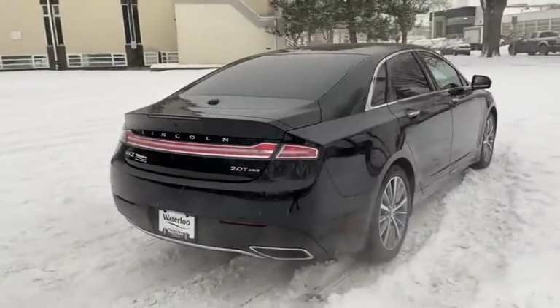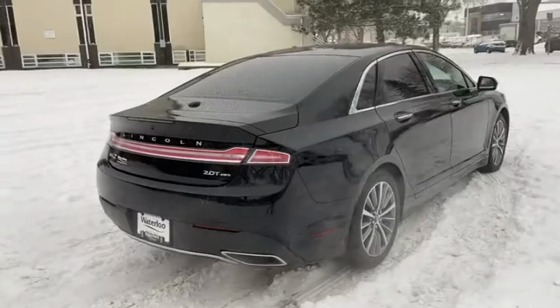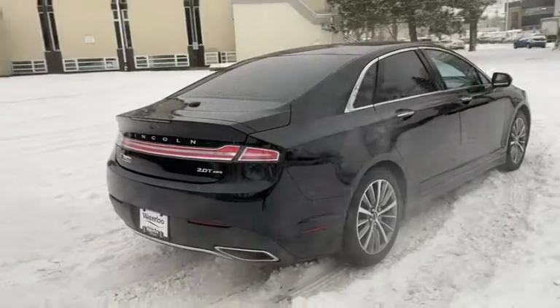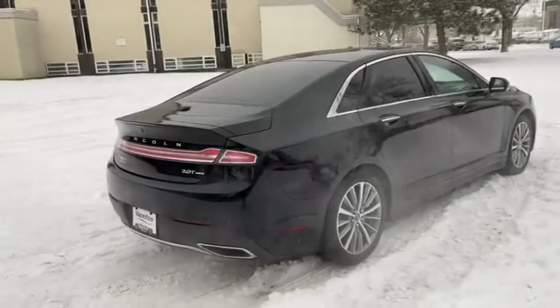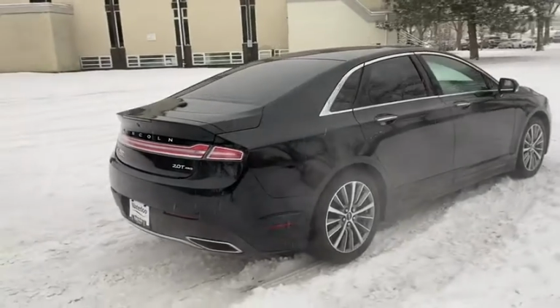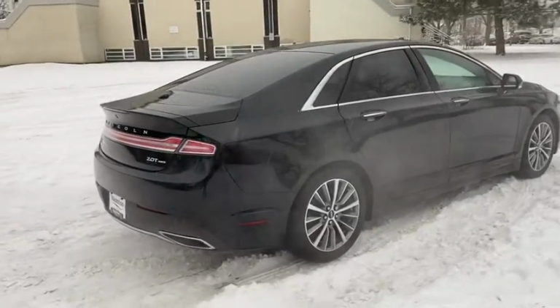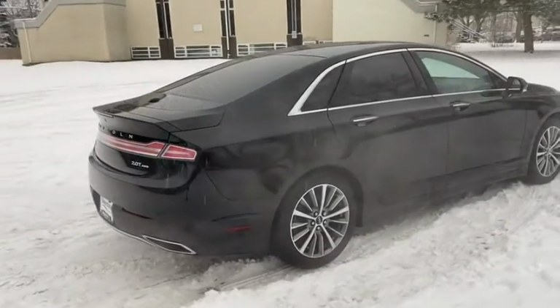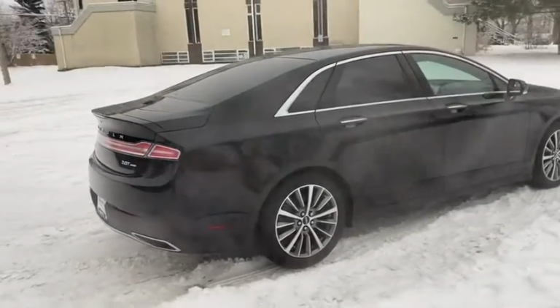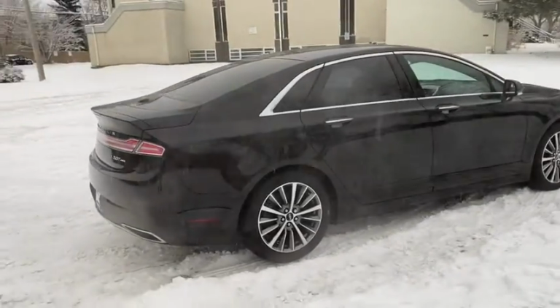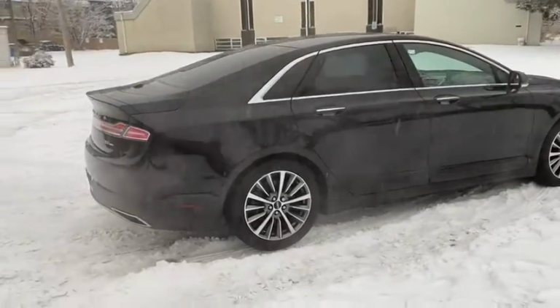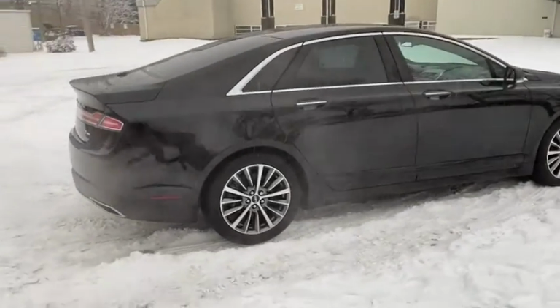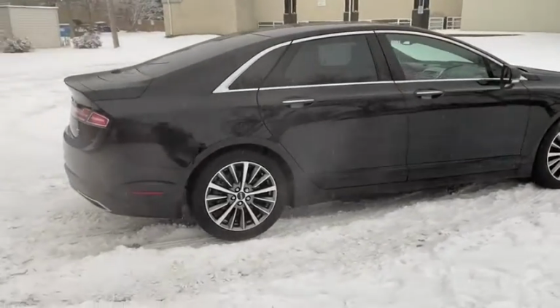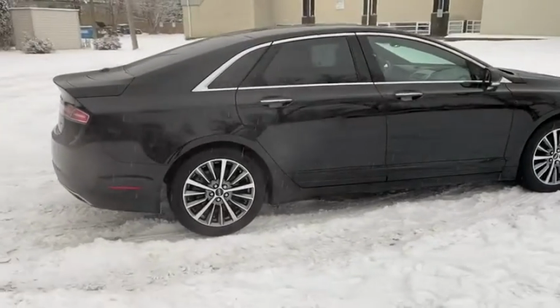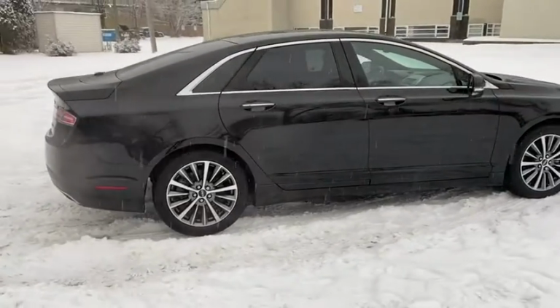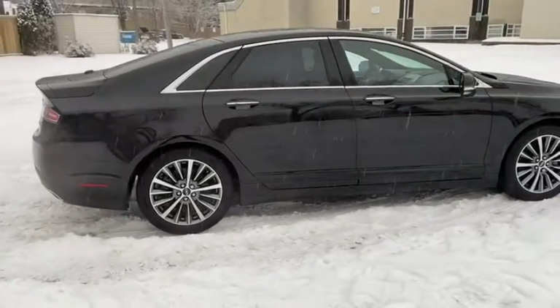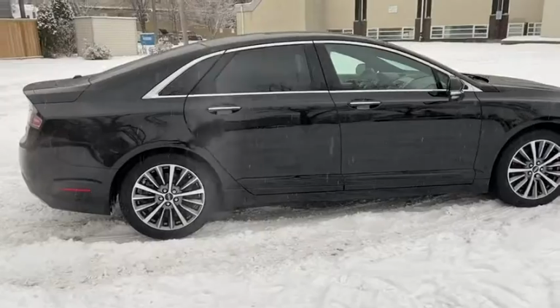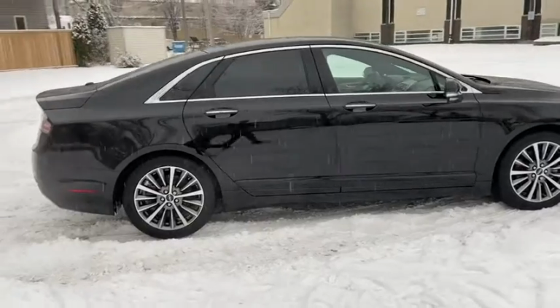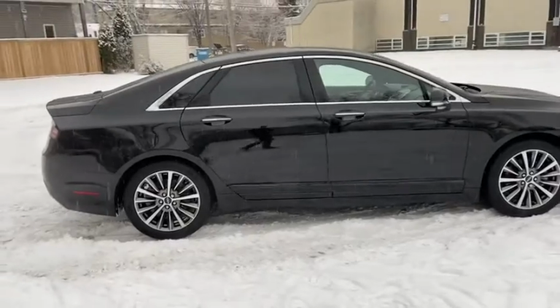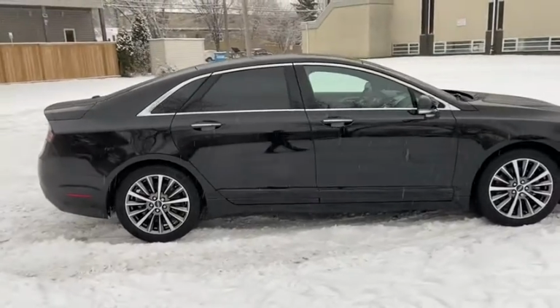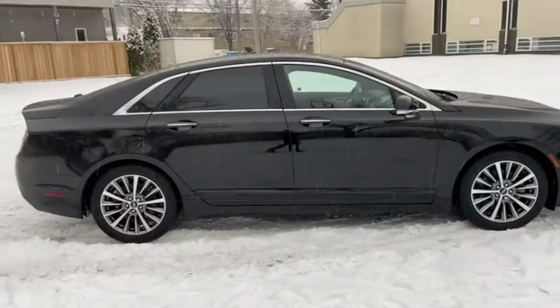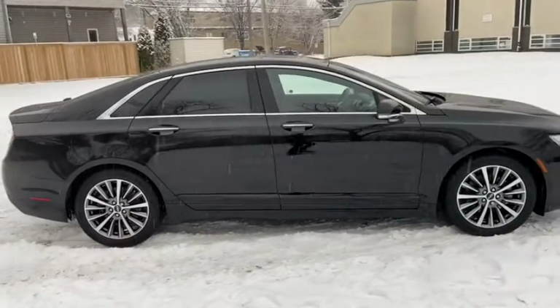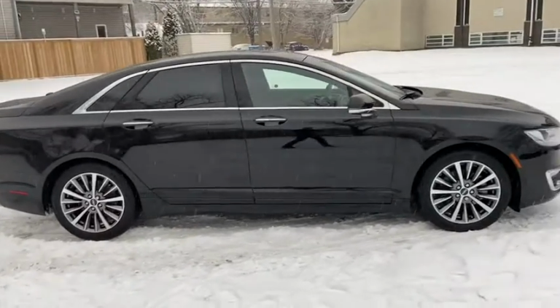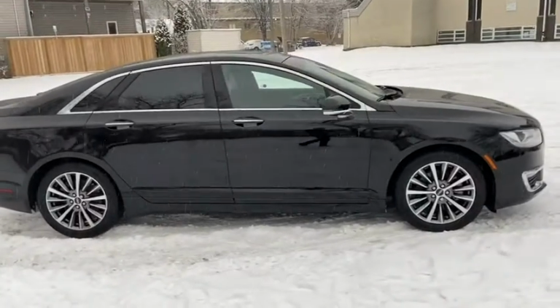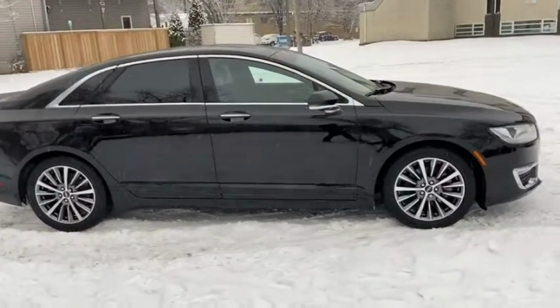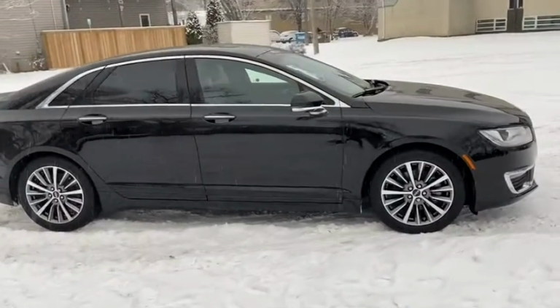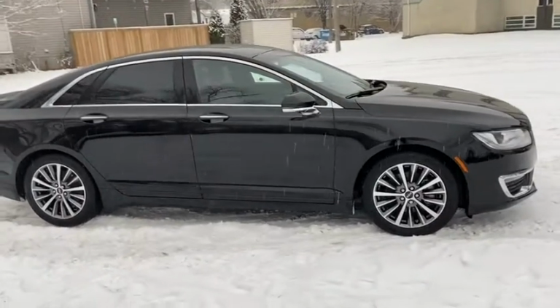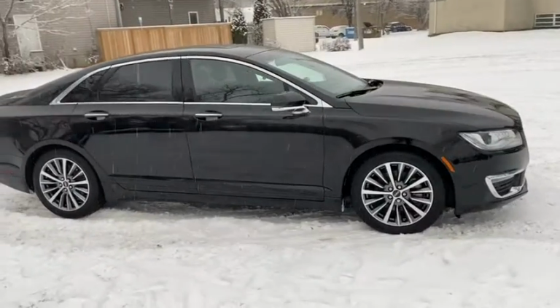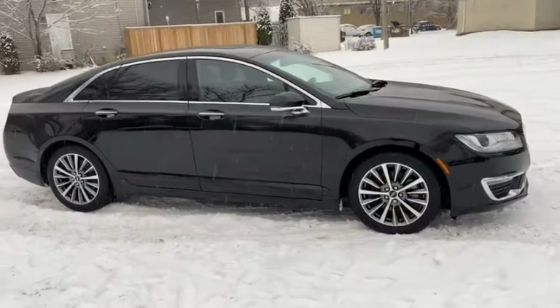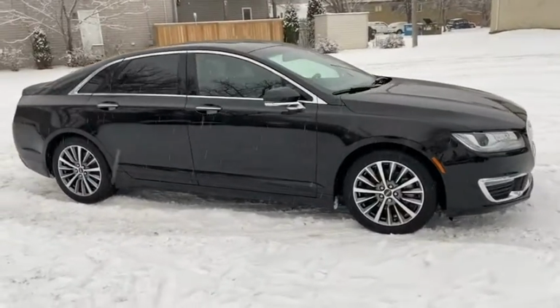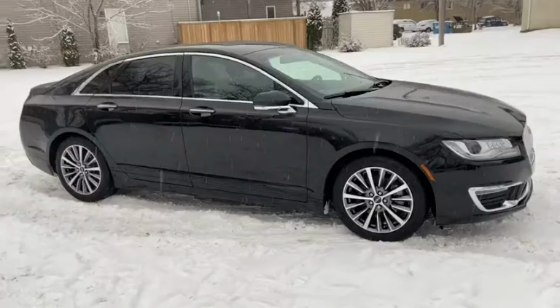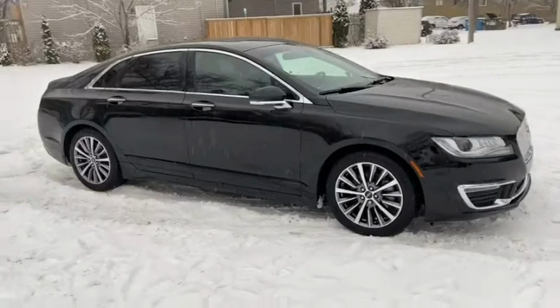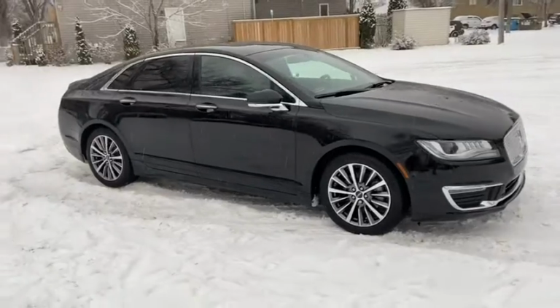Obviously, not going to be able to cover everything about the sedan in this short video, so if you have any further questions, please get in touch at waterlooford.com or come stop by our dealership at 114.20 107th Ave NW in Edmonton, Alberta.